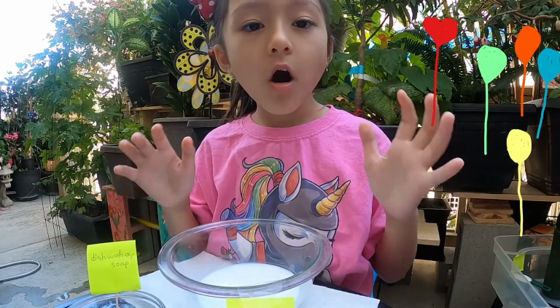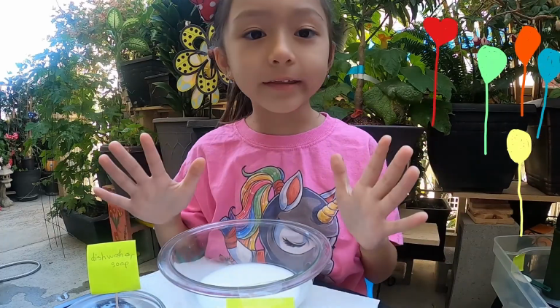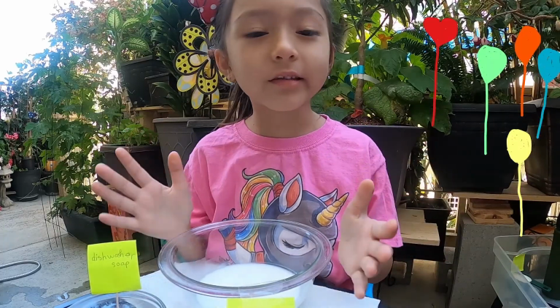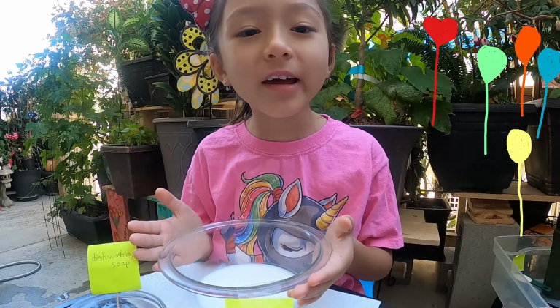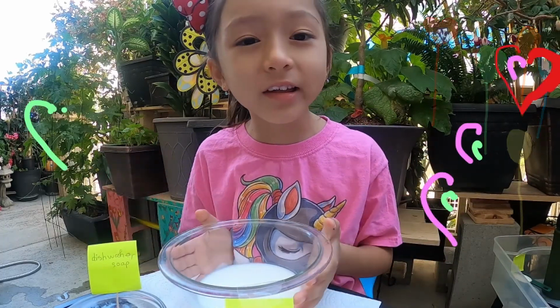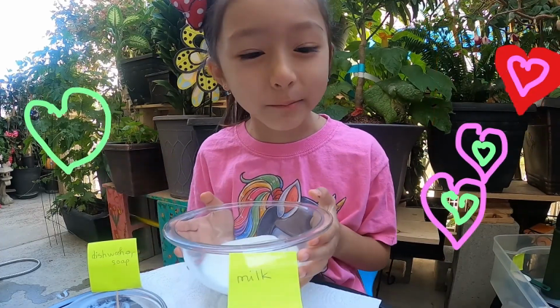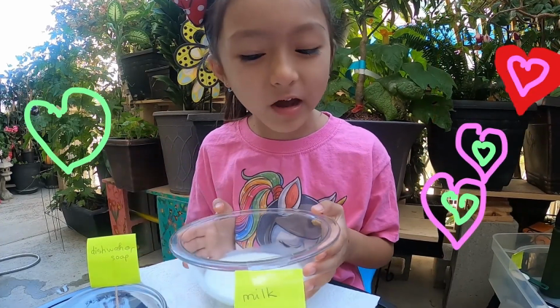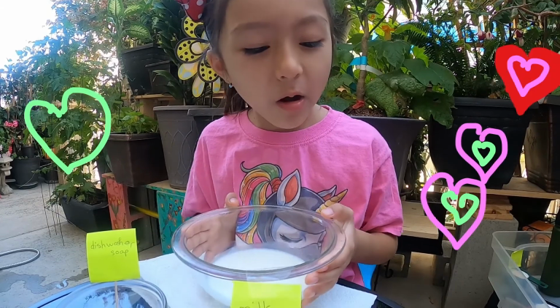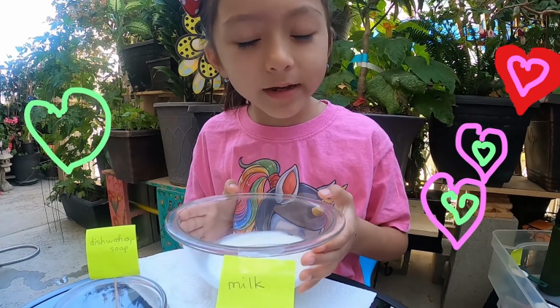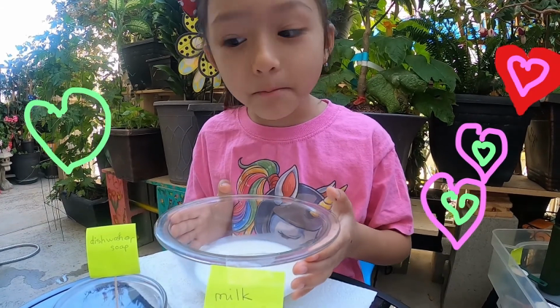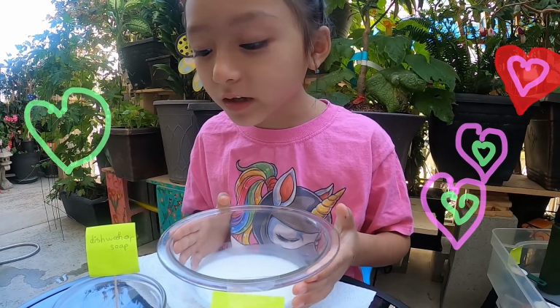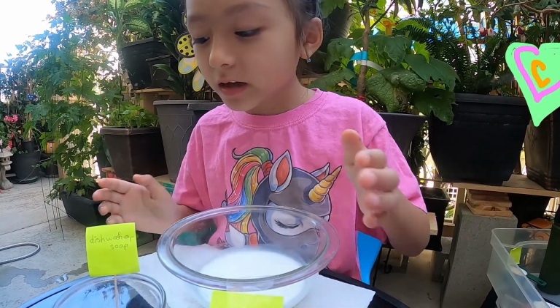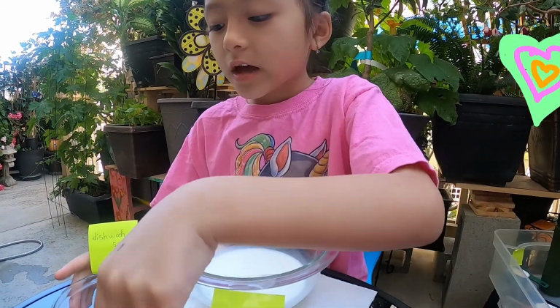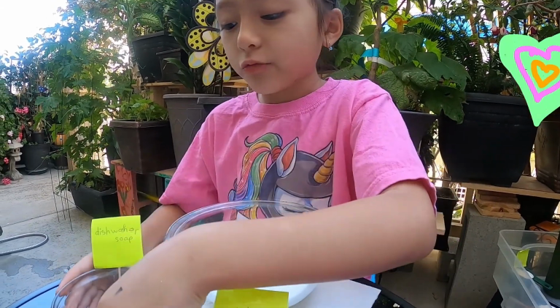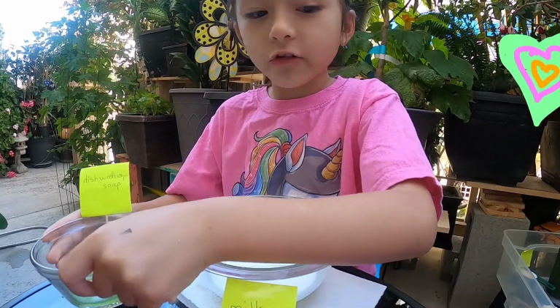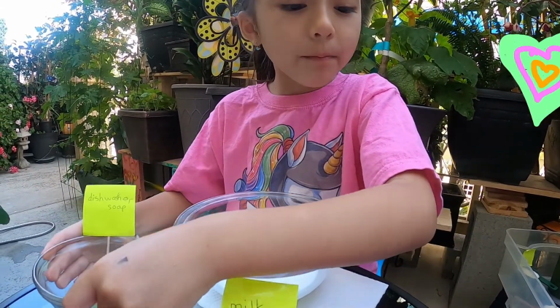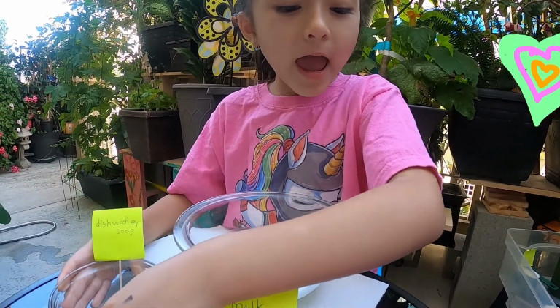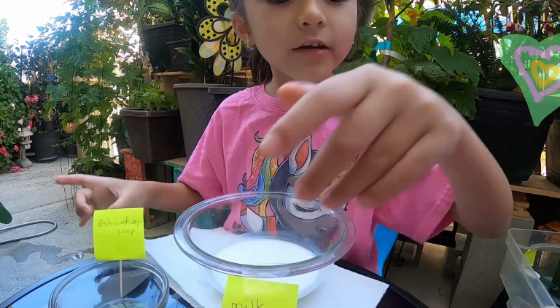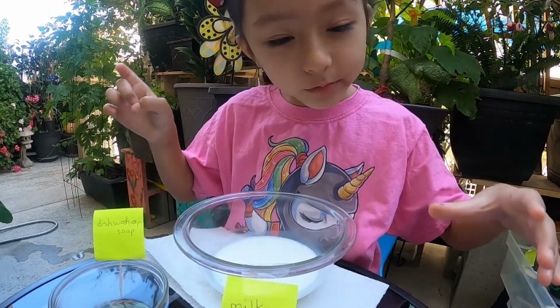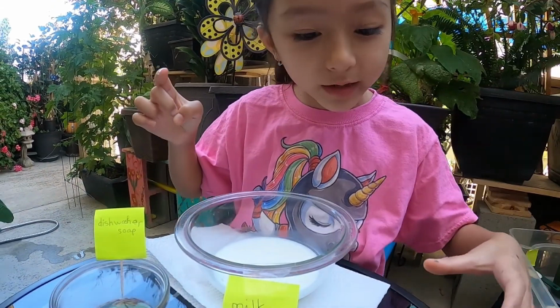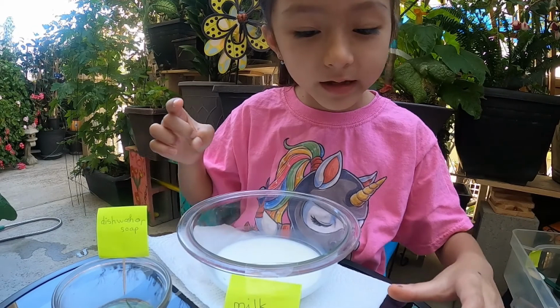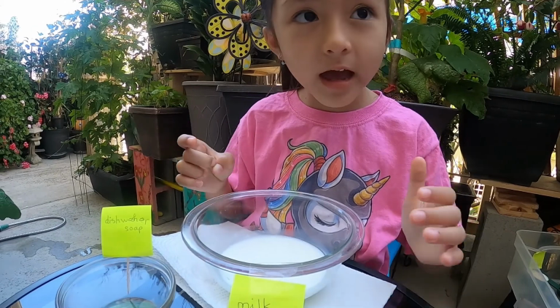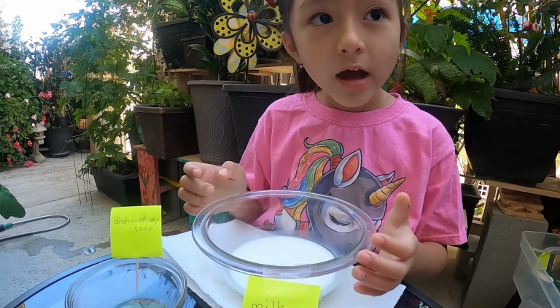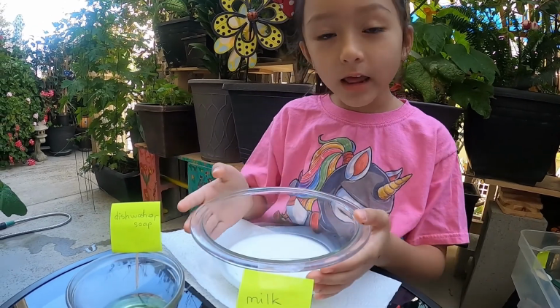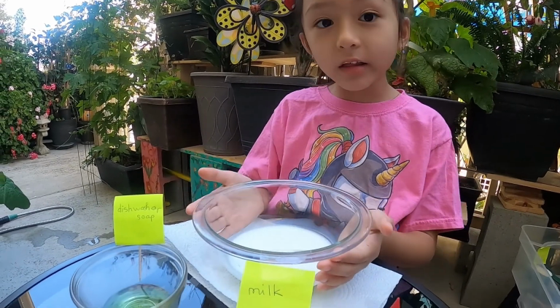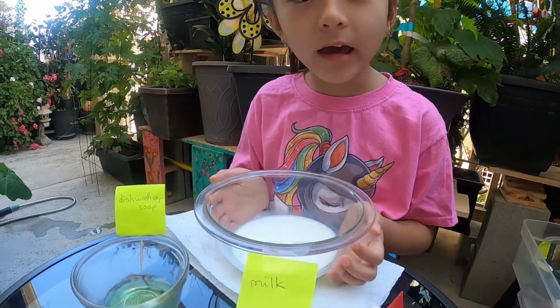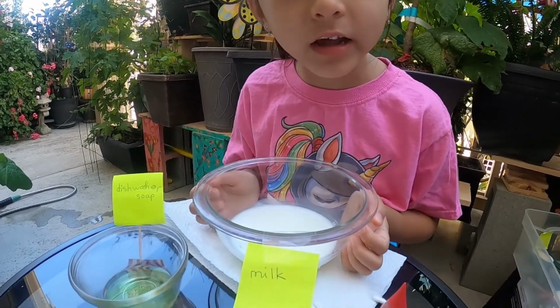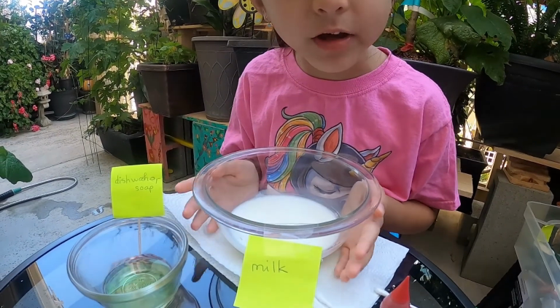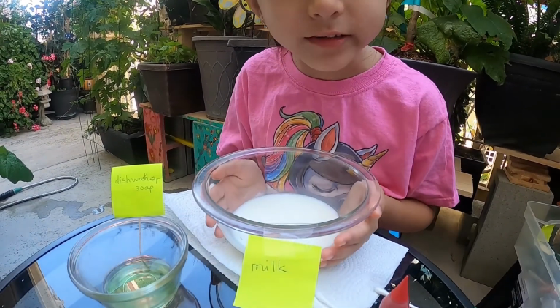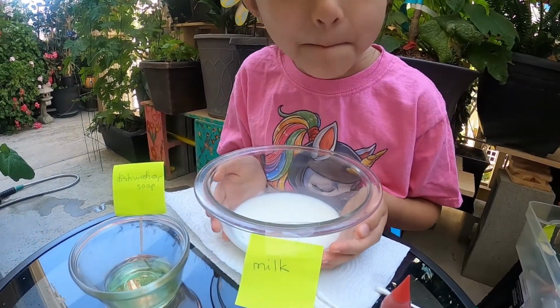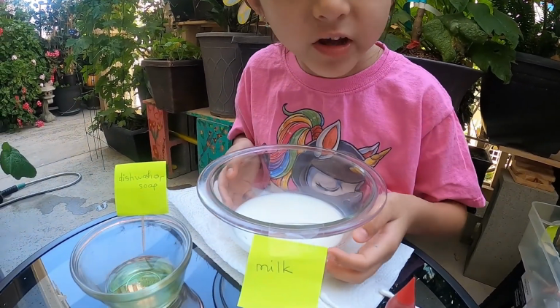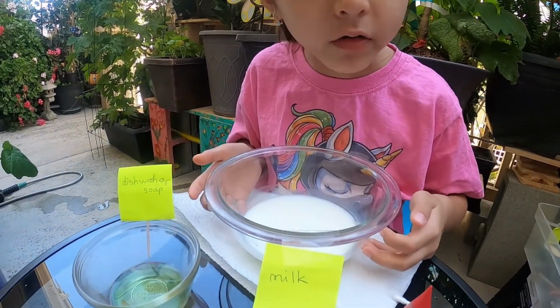This is the next experiment. We need milk, dishwasher soap, and food coloring. This activity is going to be called Magic Milk.